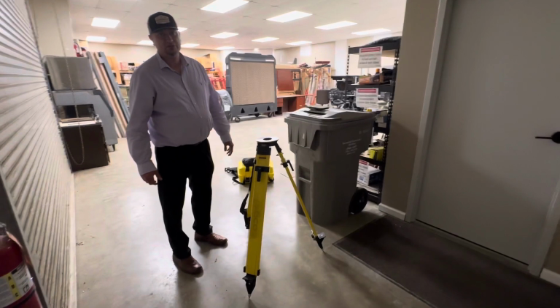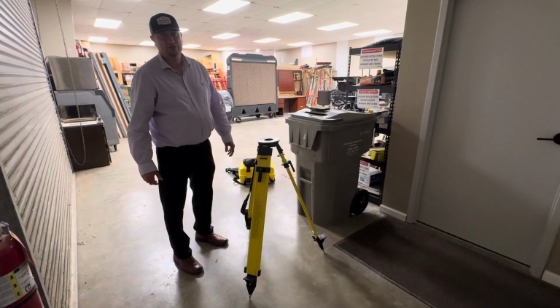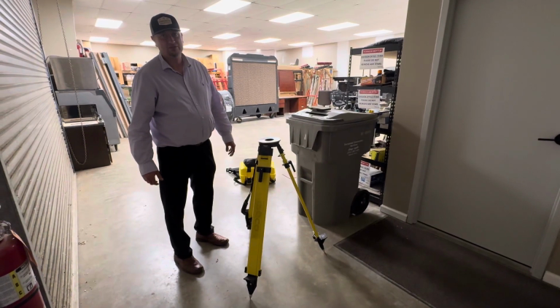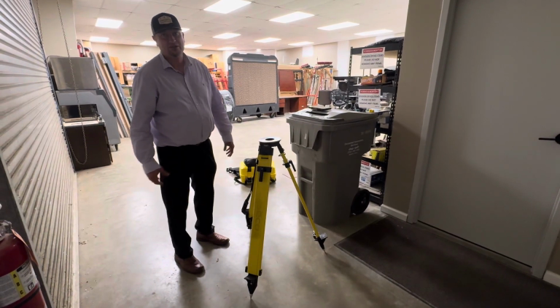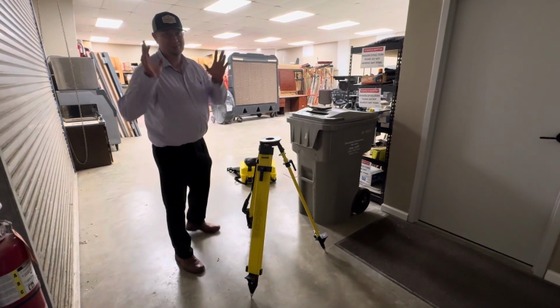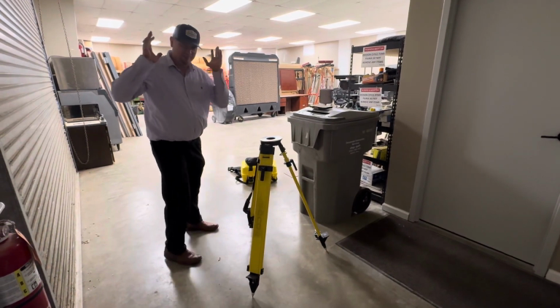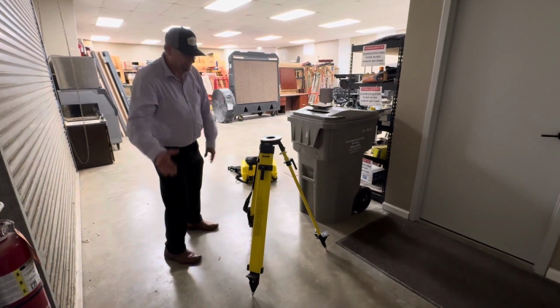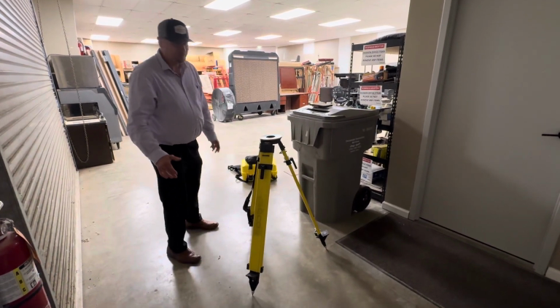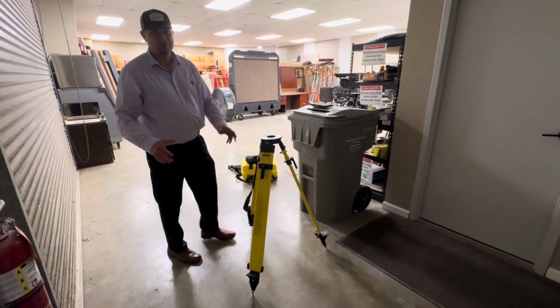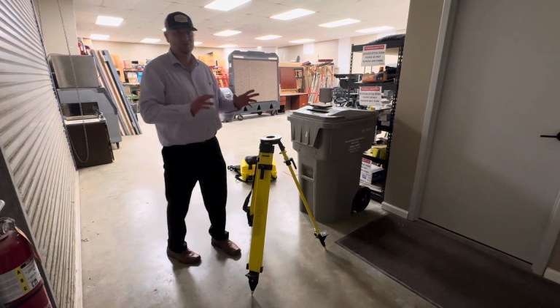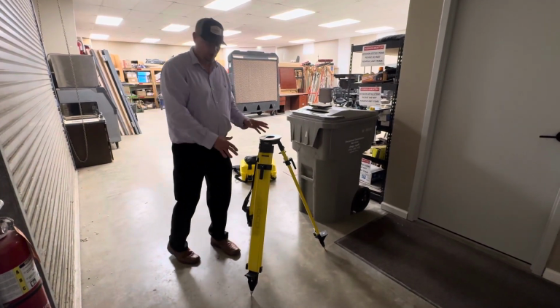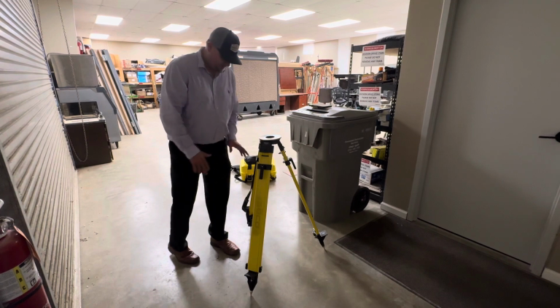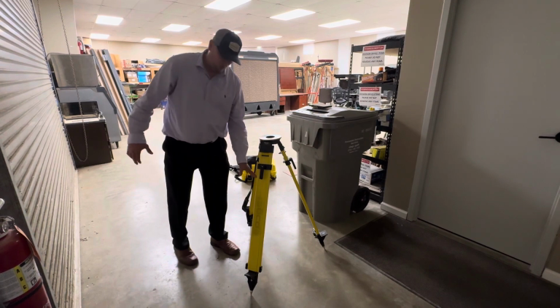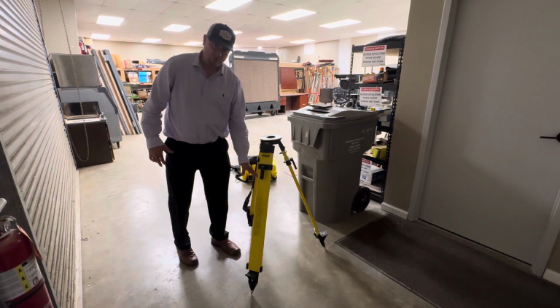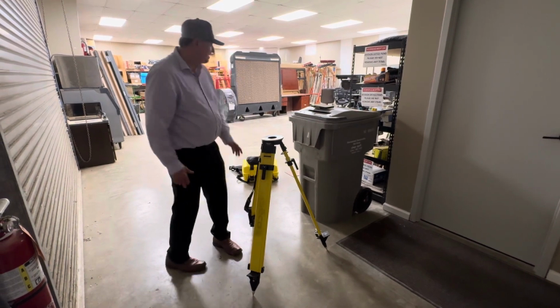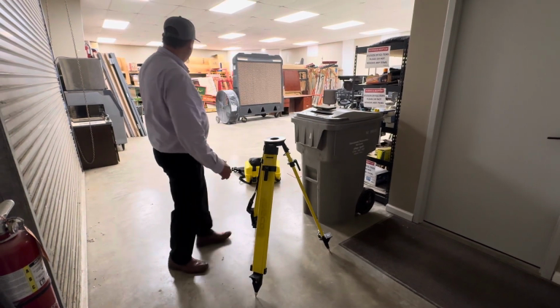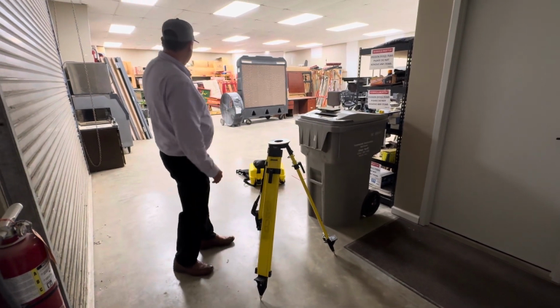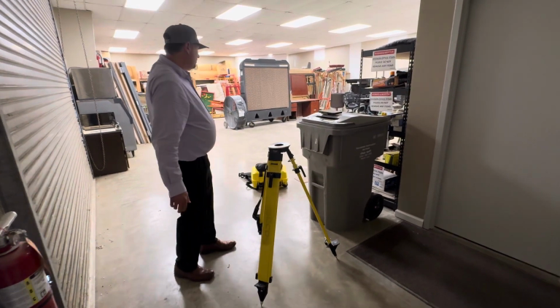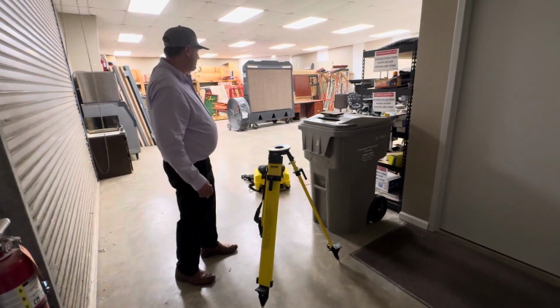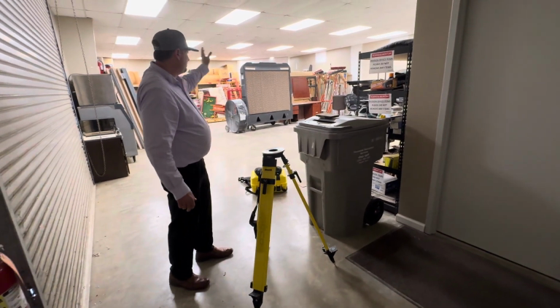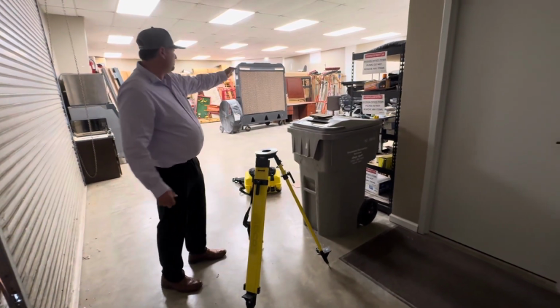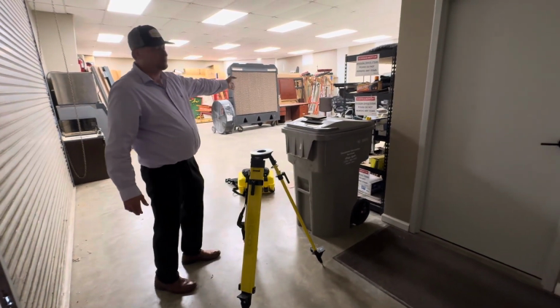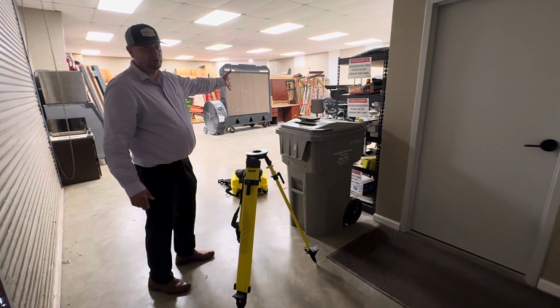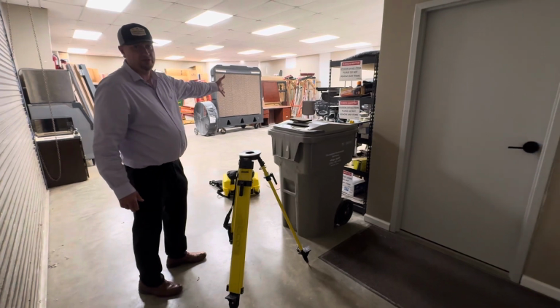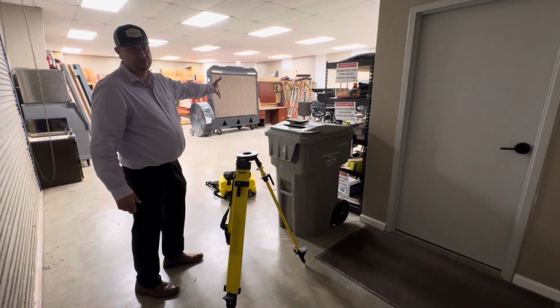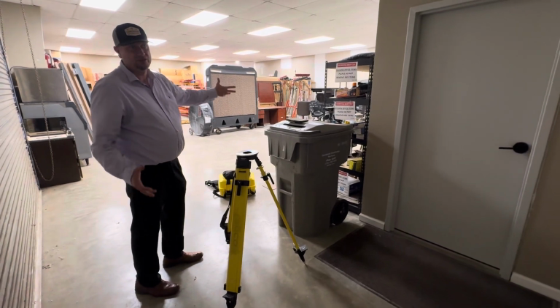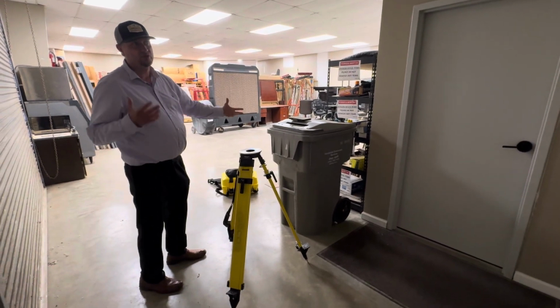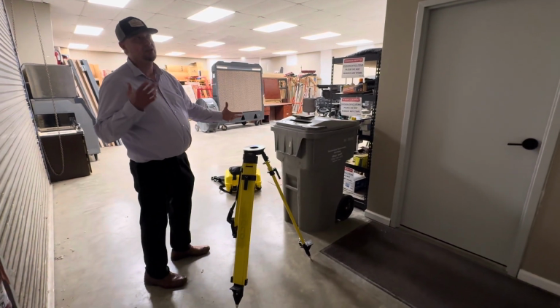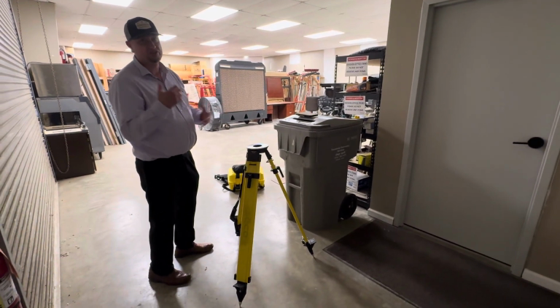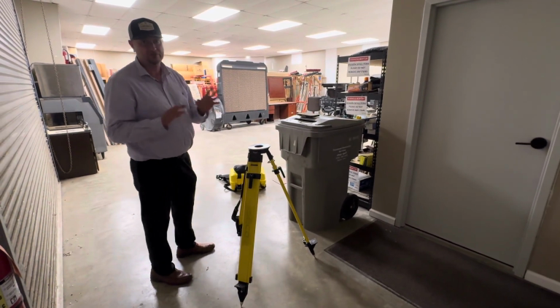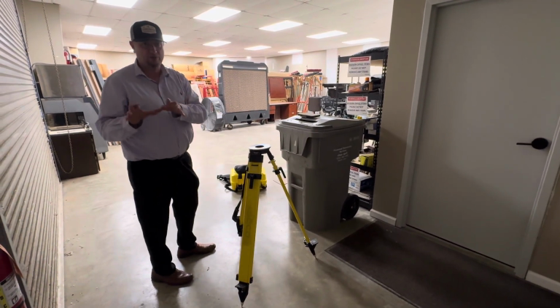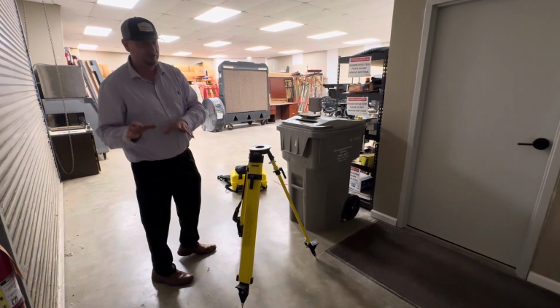I'm going to show you how to do a setup over a known point. This is point number one. Over there I have a prism pole. This is point number two. And then point number three. Point number three is mainly there so we can show the elevation transfer, probably in a later video.